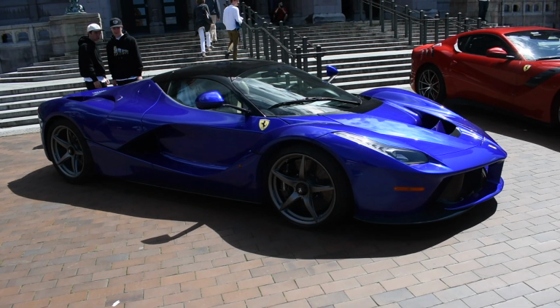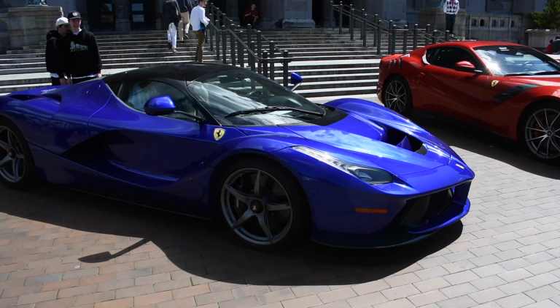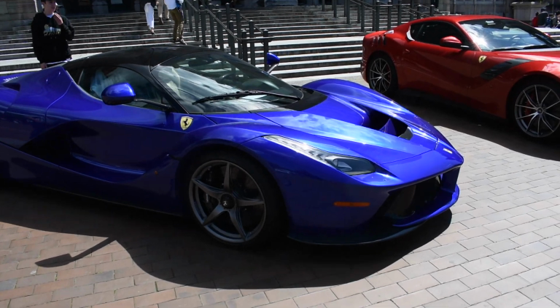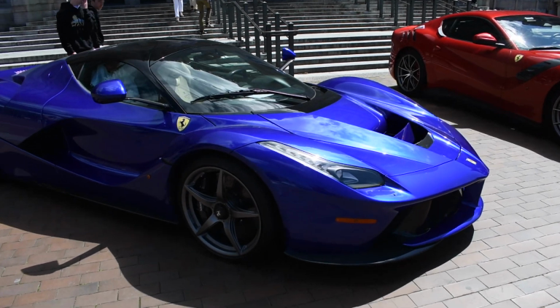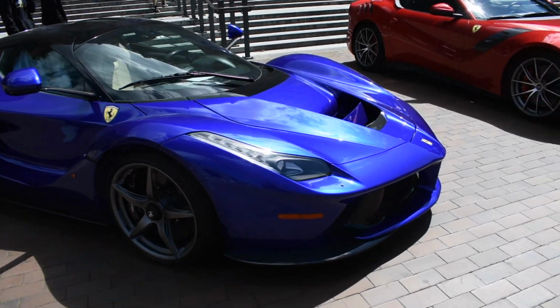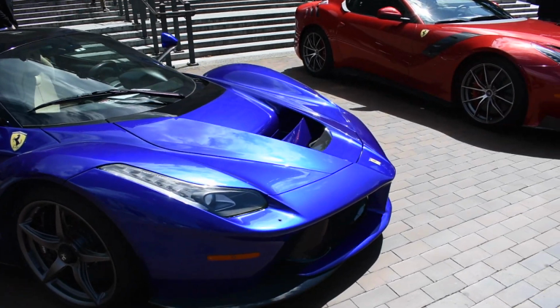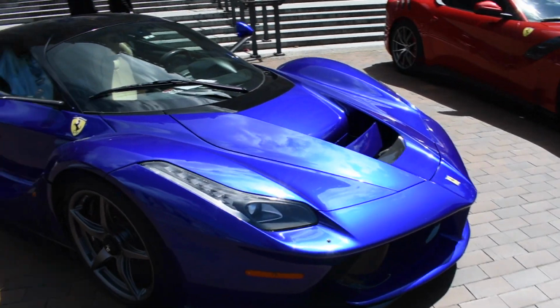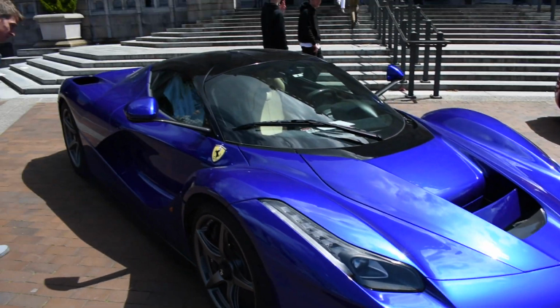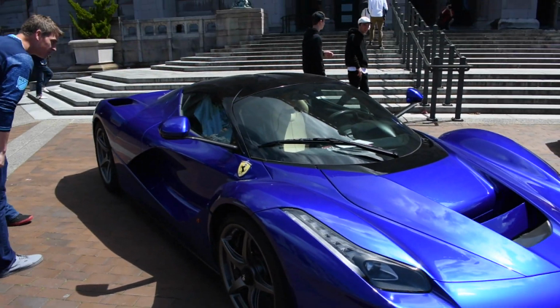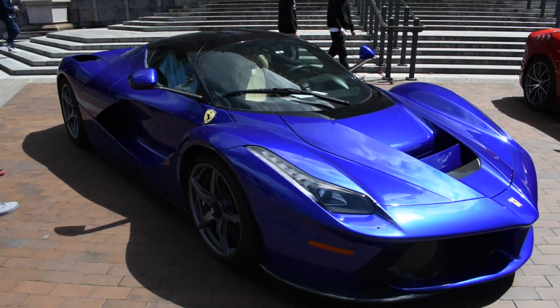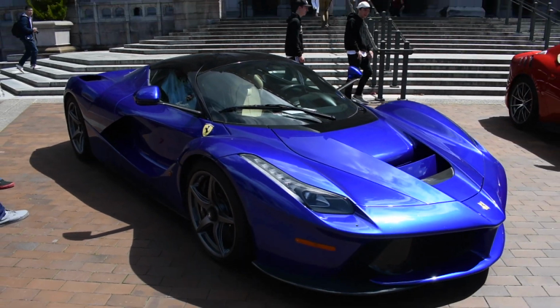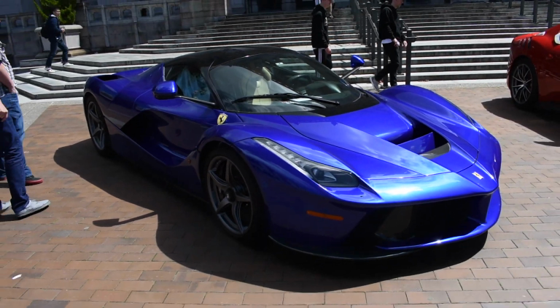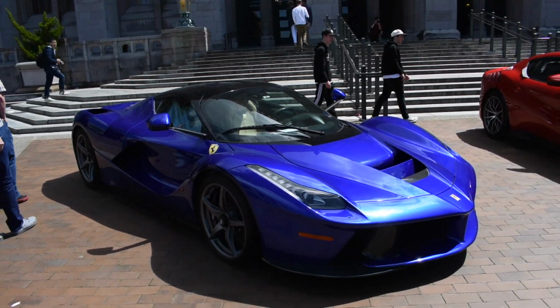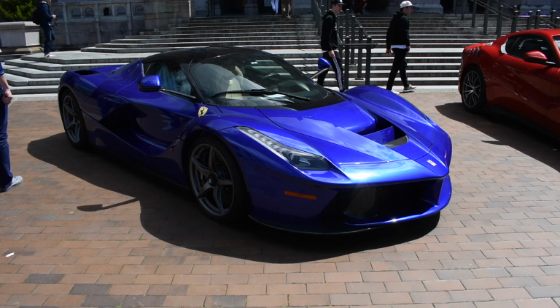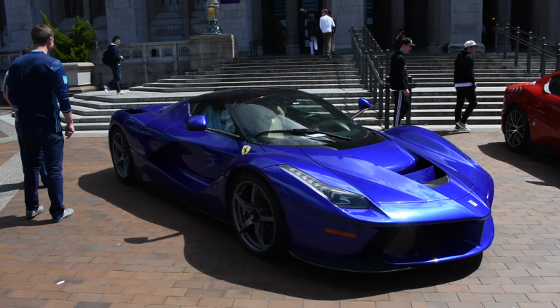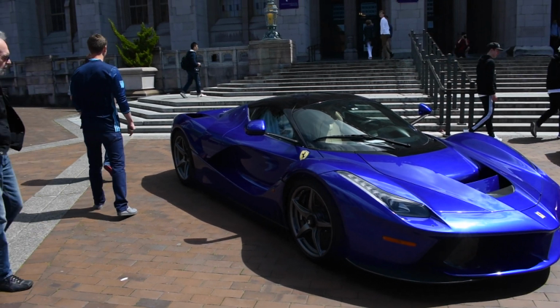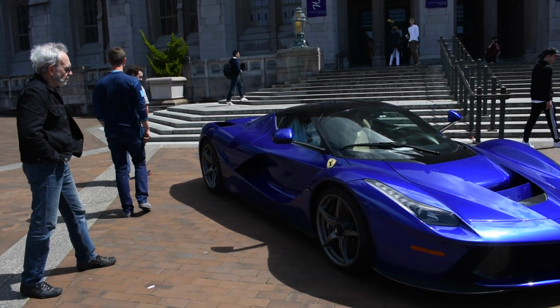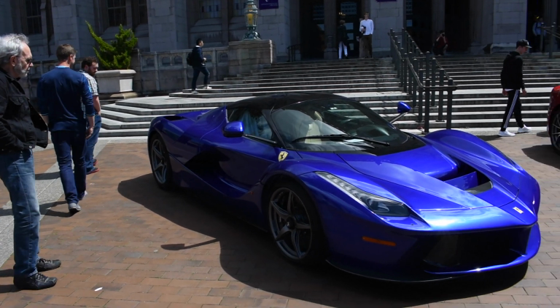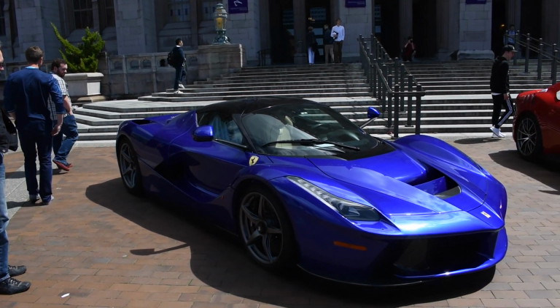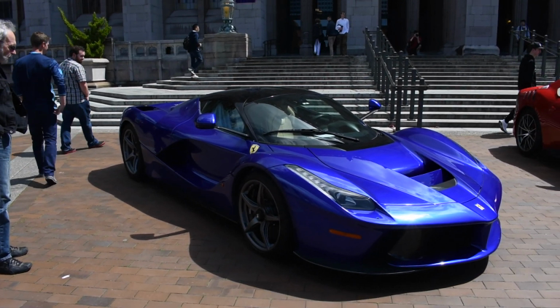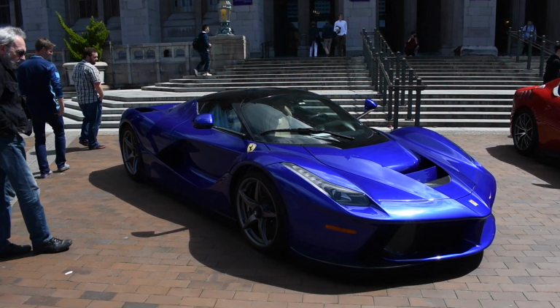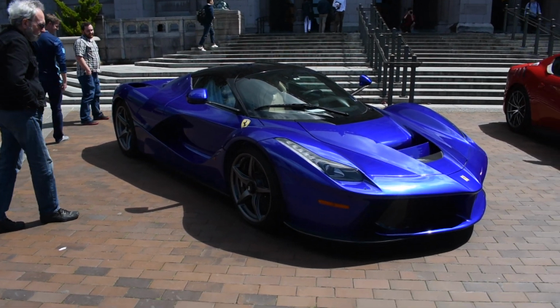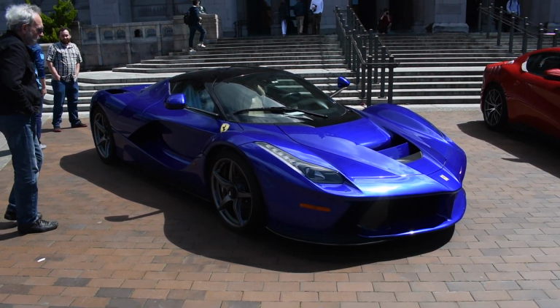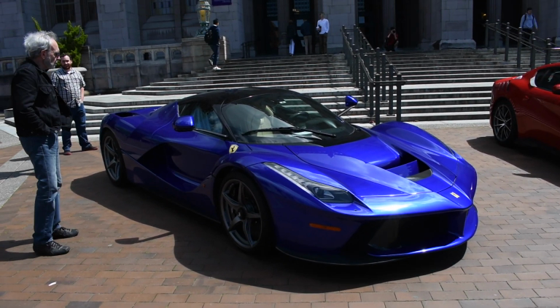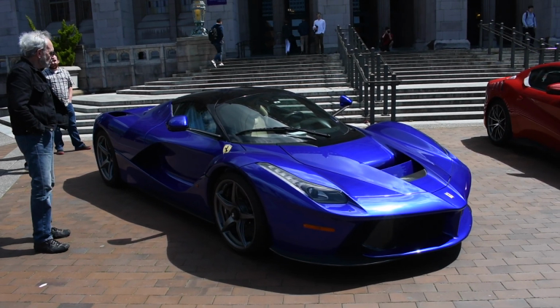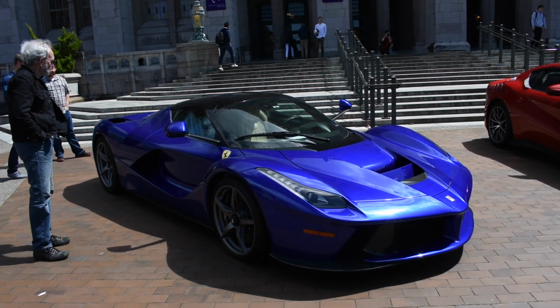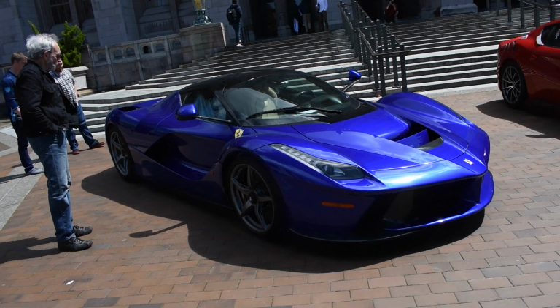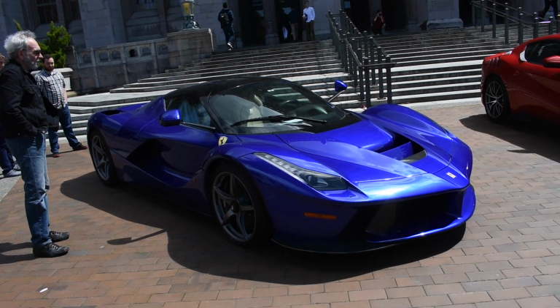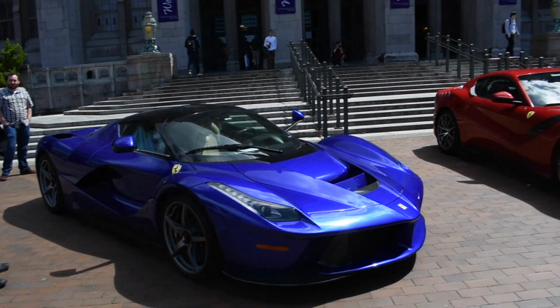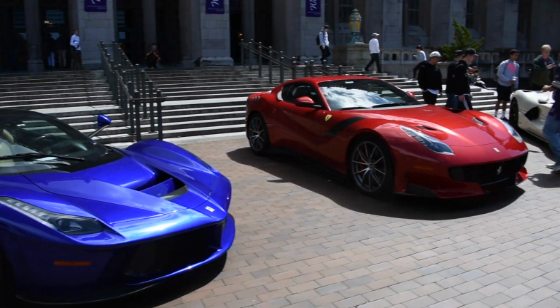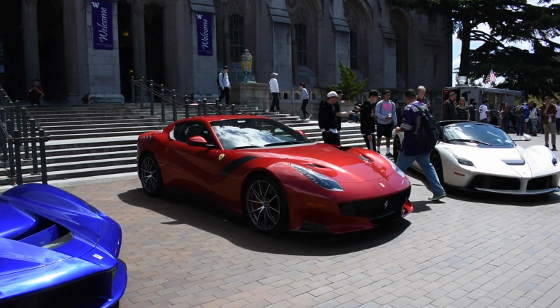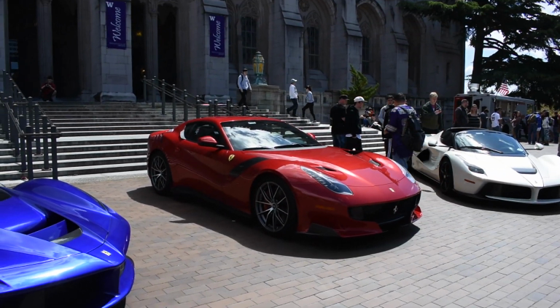So a bit on some of these cars. This LaFerrari is the only one in the world in this spec. It's a blue Elettrico with a cream interior, black roof of course, and lots of carbon fiber accents. It's owned by Greg Witten, who also owns this TDF.